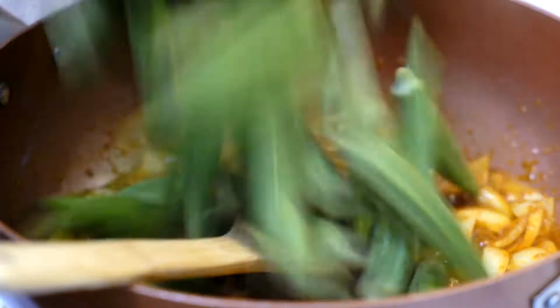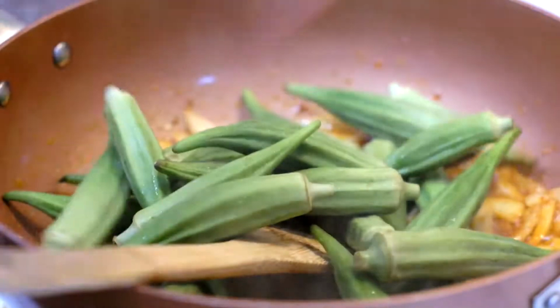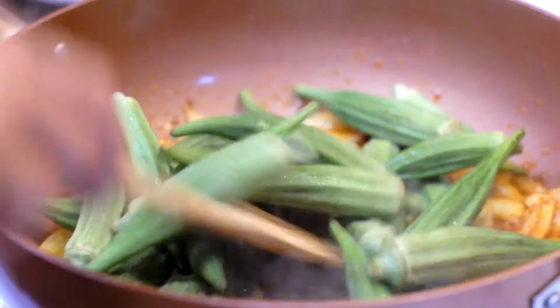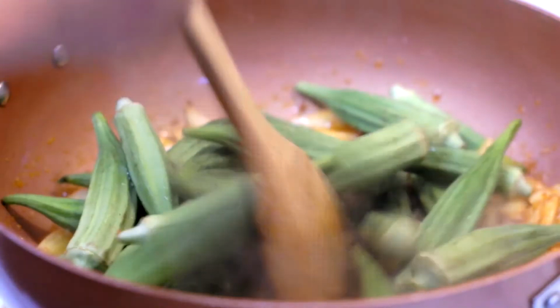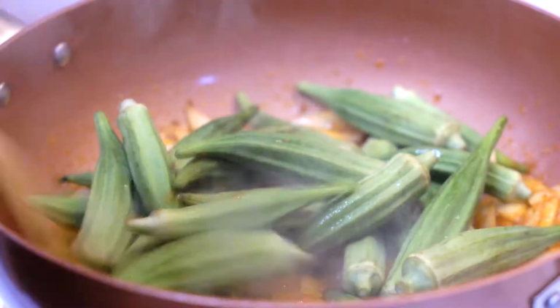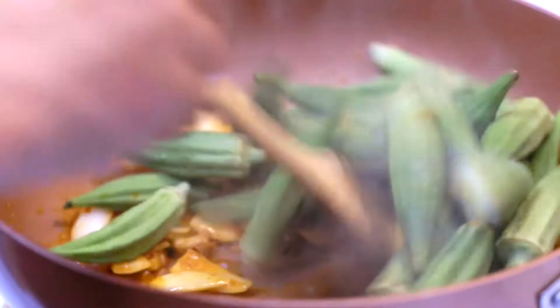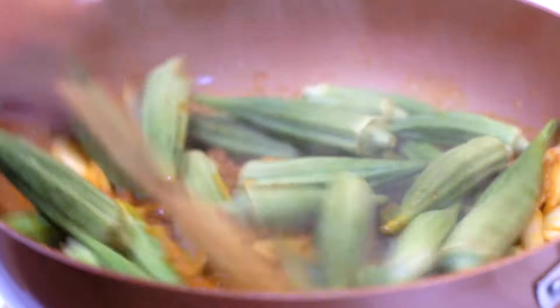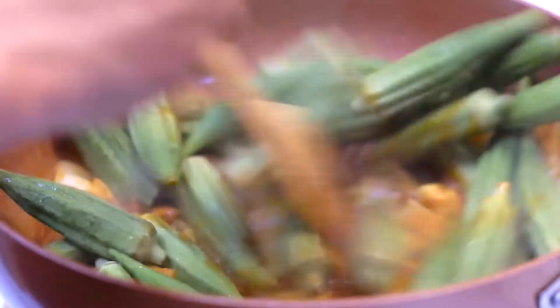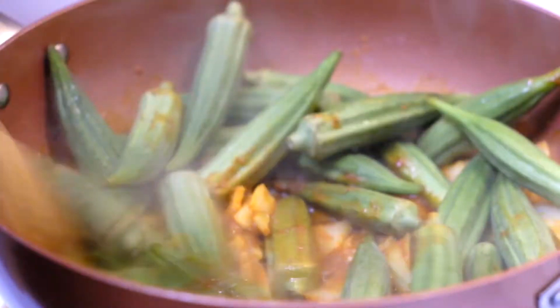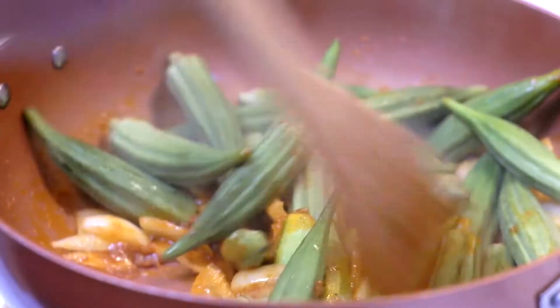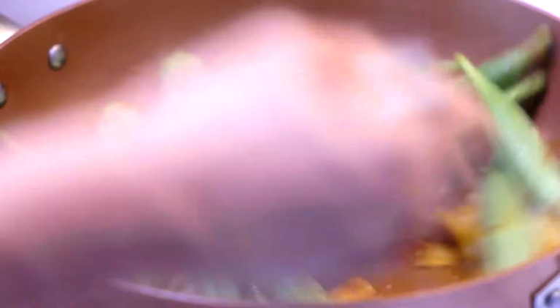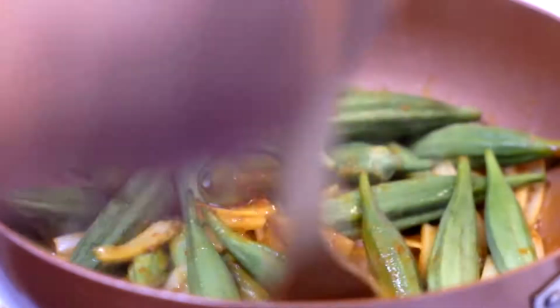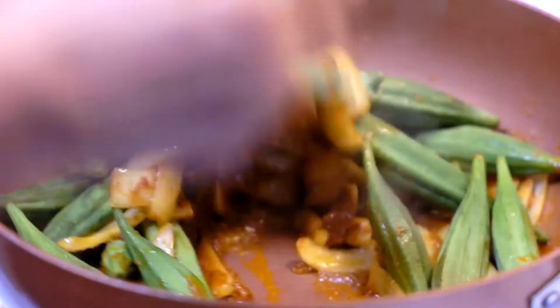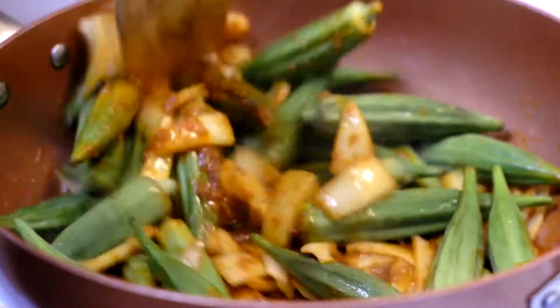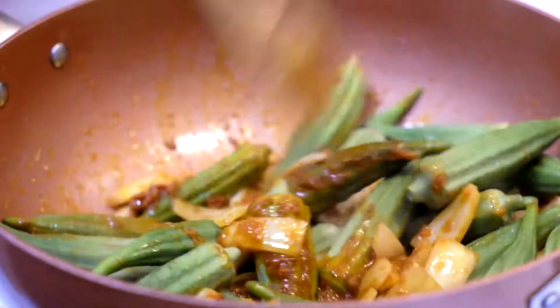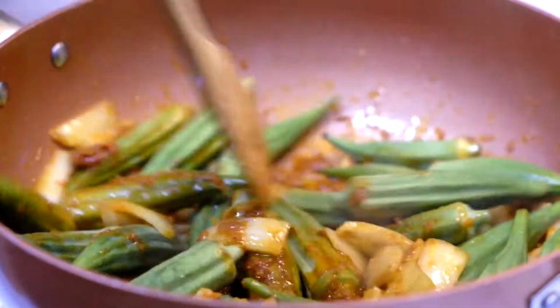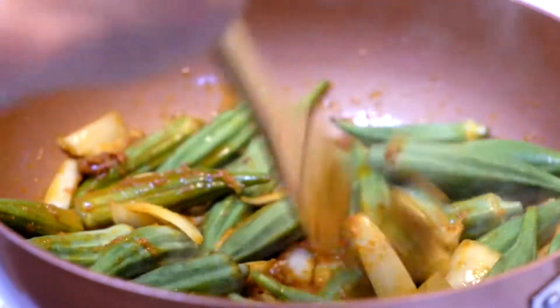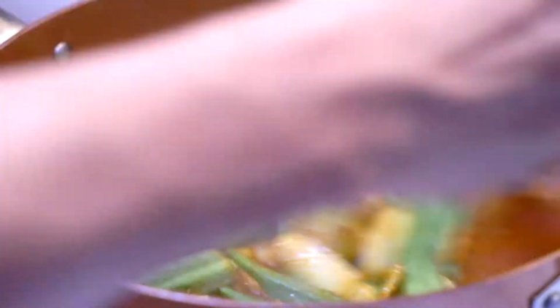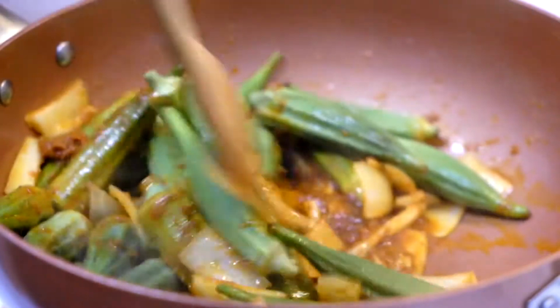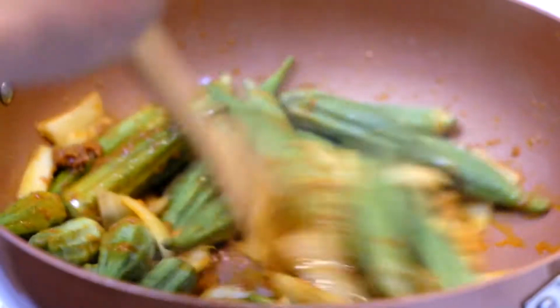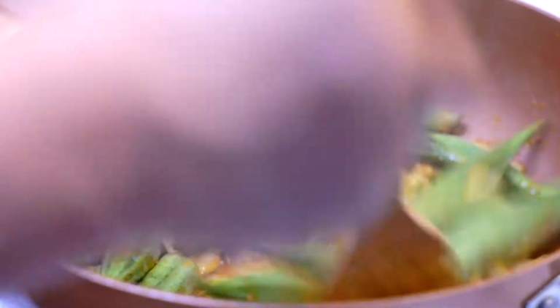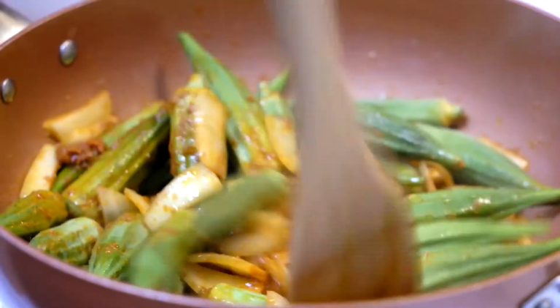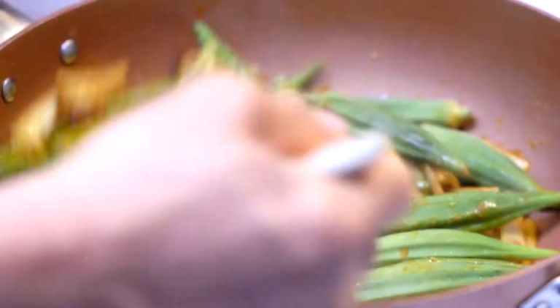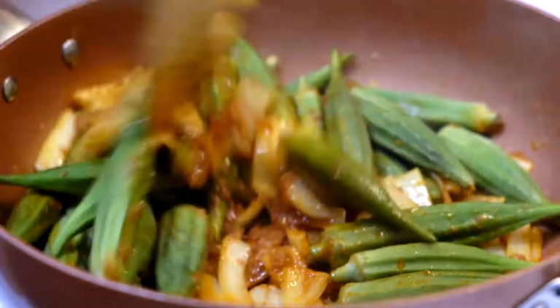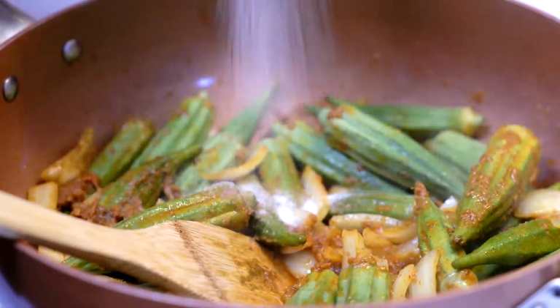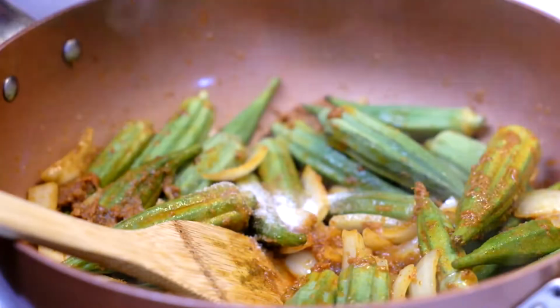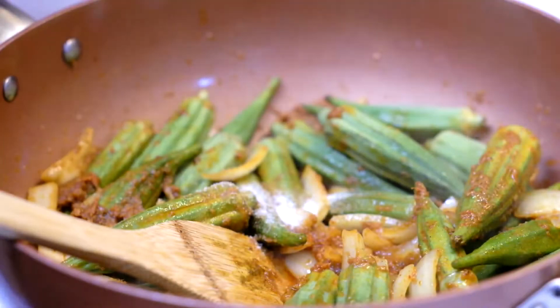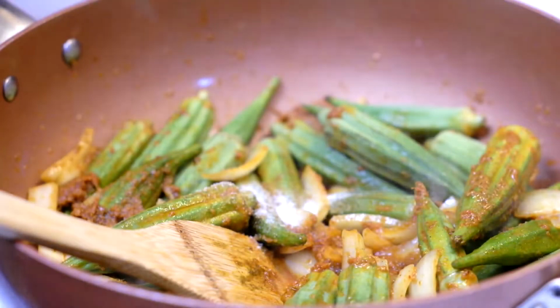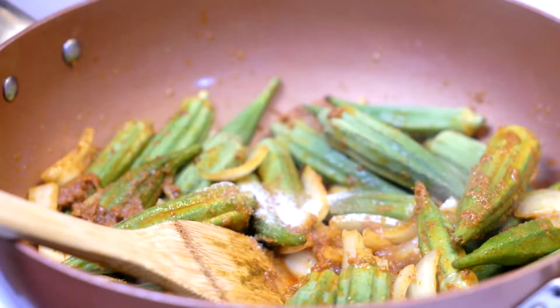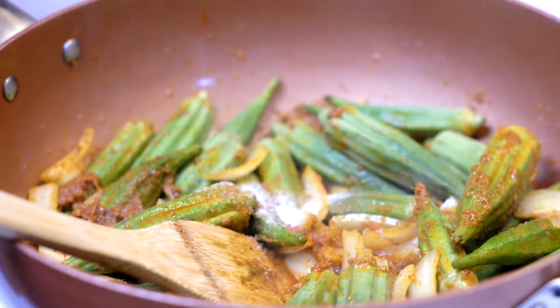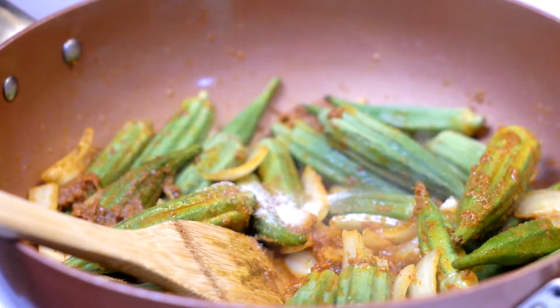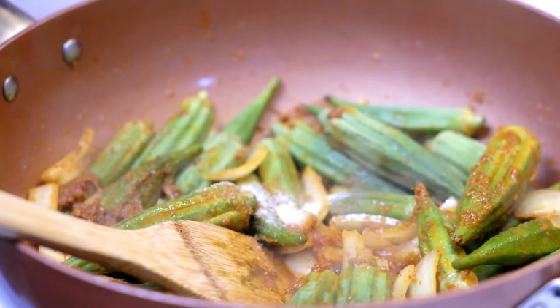And we're going to add in the okra. Okra takes a little bit longer to cook, so I'm going to cook it first because shrimp takes faster to cook.